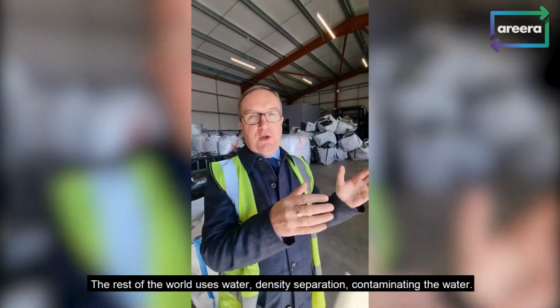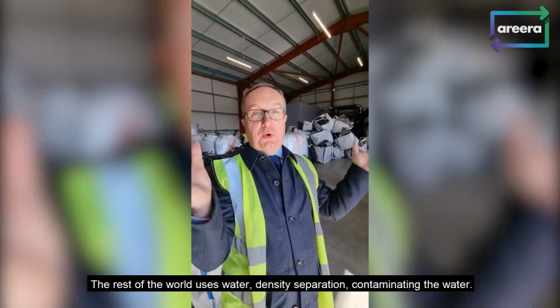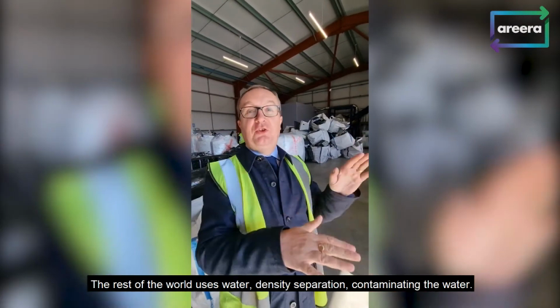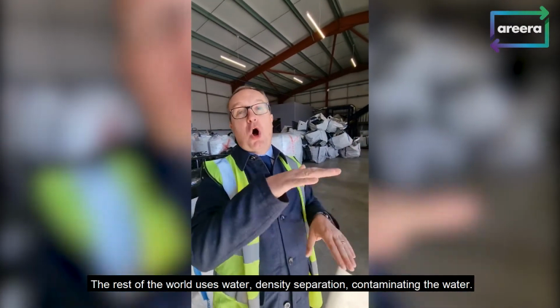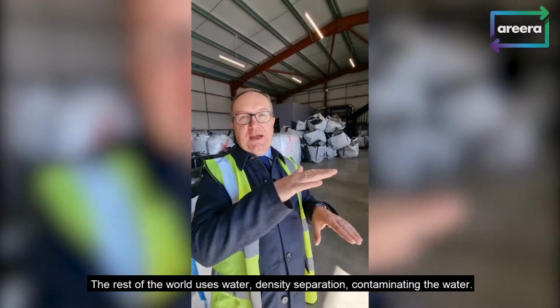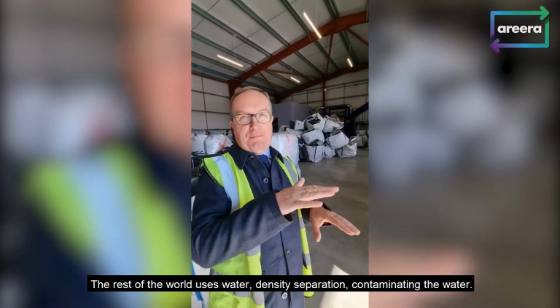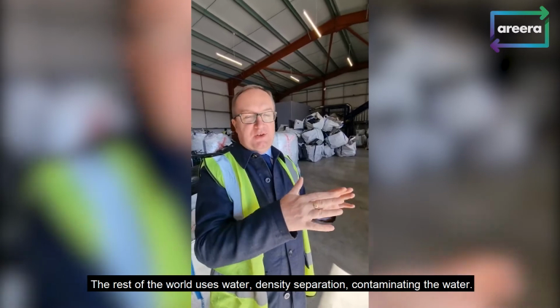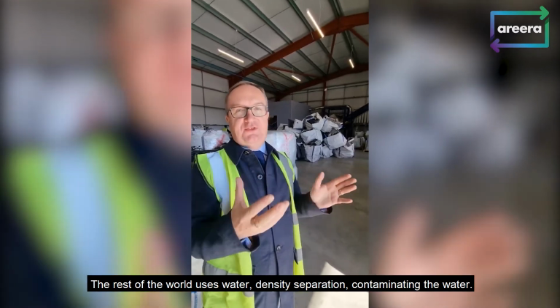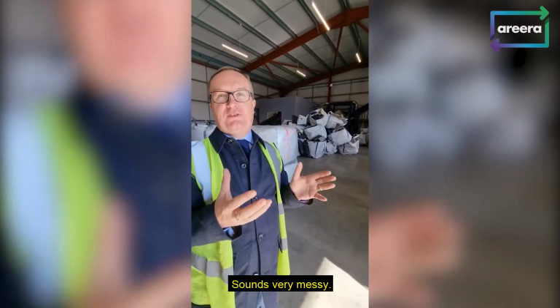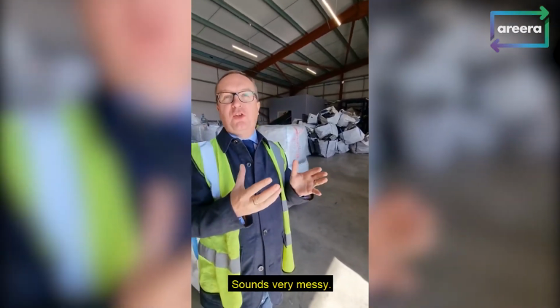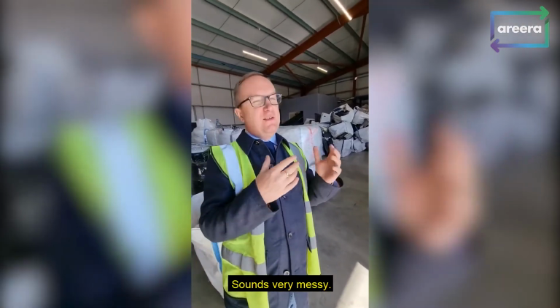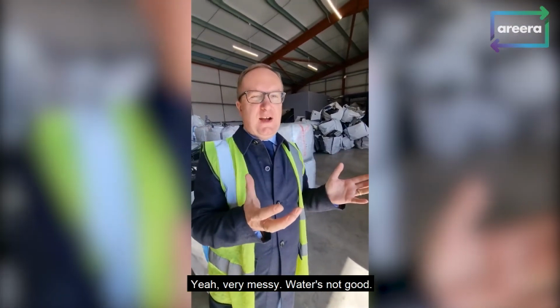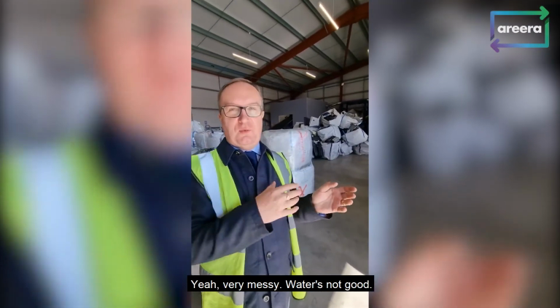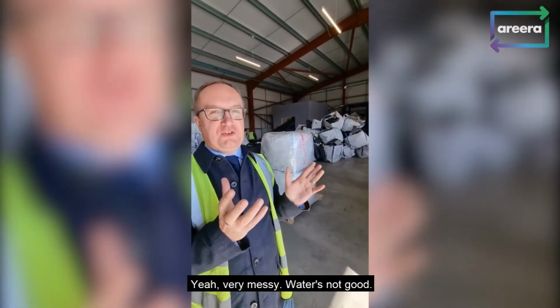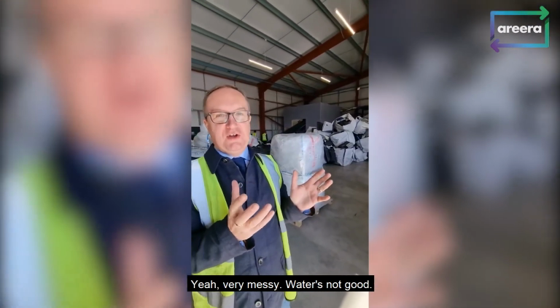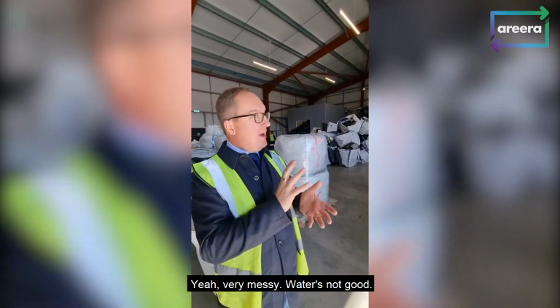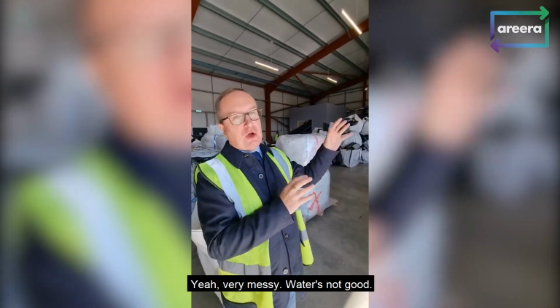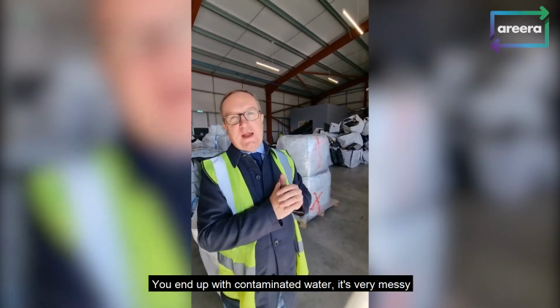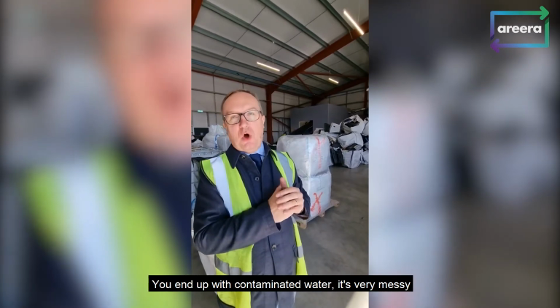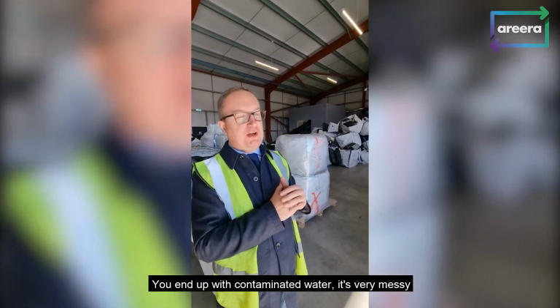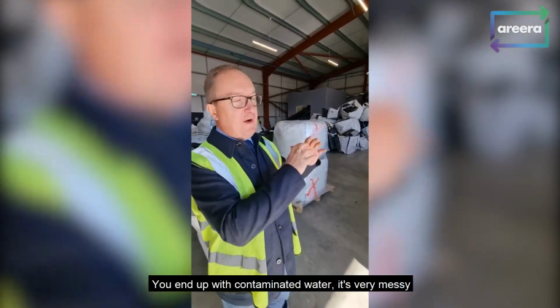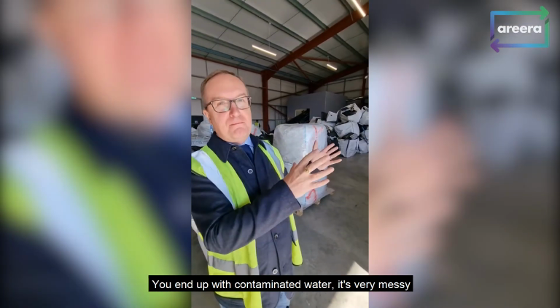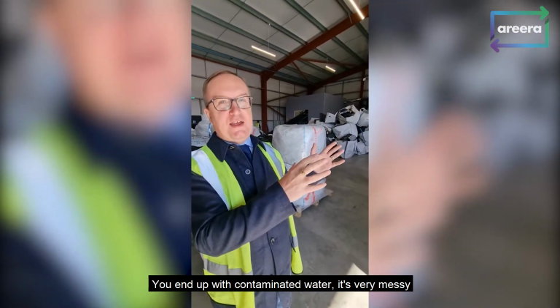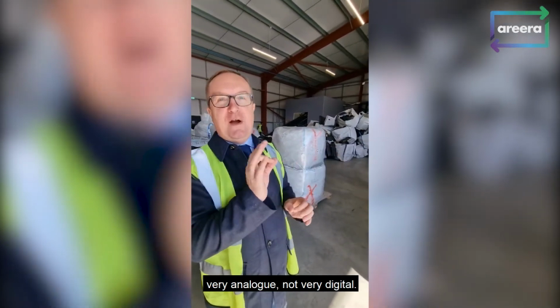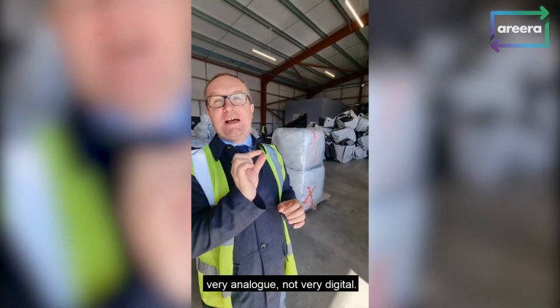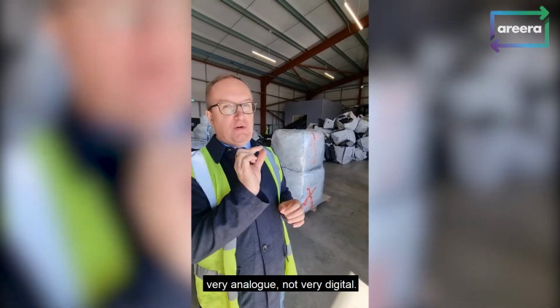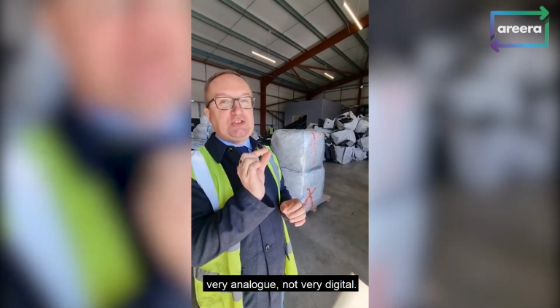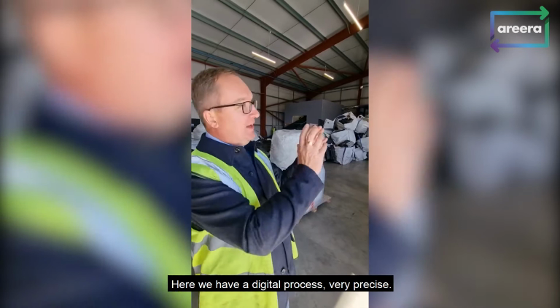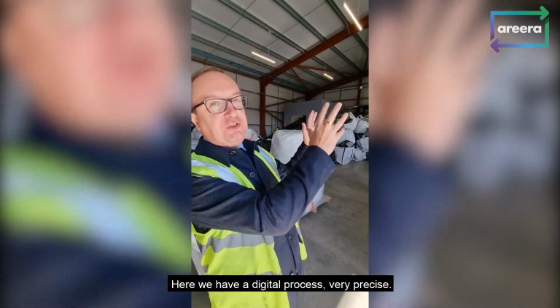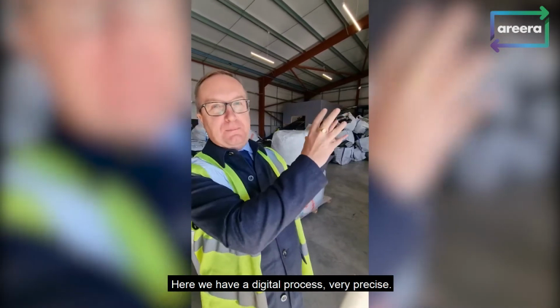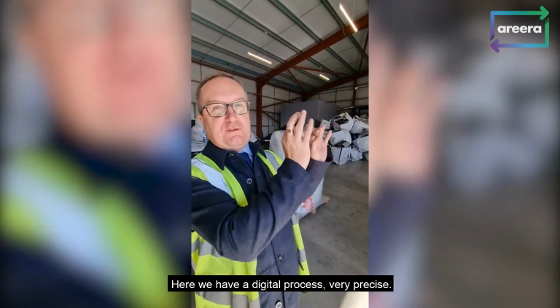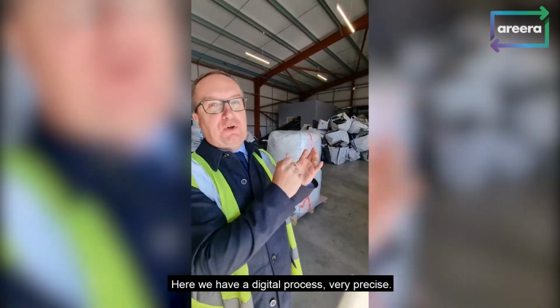The rest of the world uses water density separation. Yeah, very messy — water's not good. You end up with contaminated water, very messy, very analogue, not very digital. Here we have a digital process, very precise.